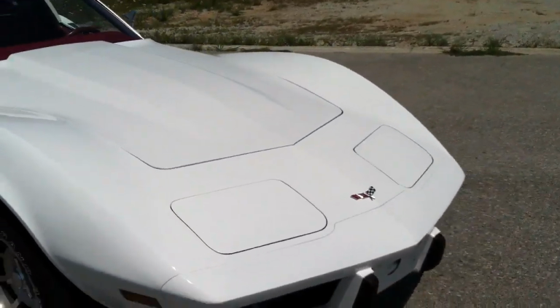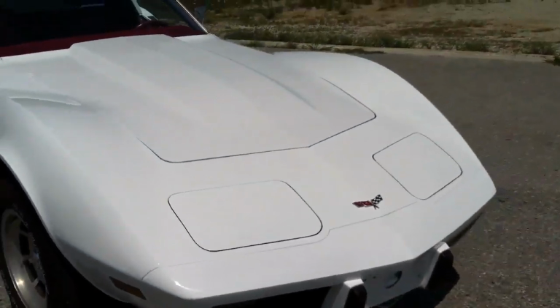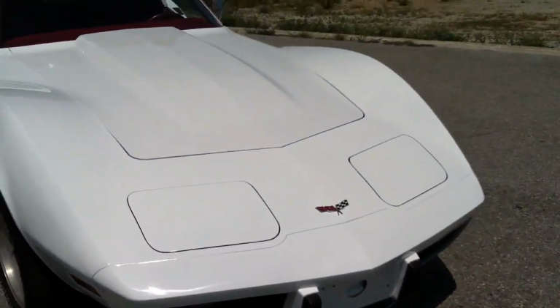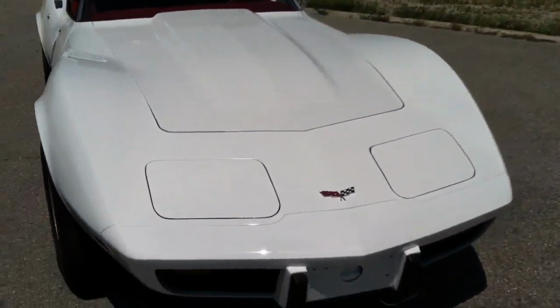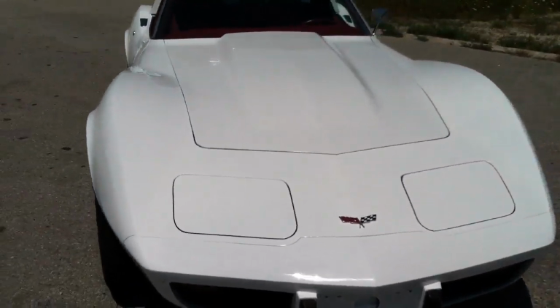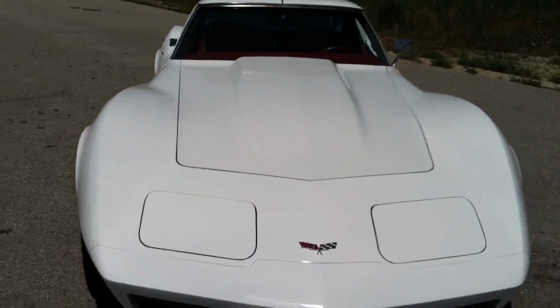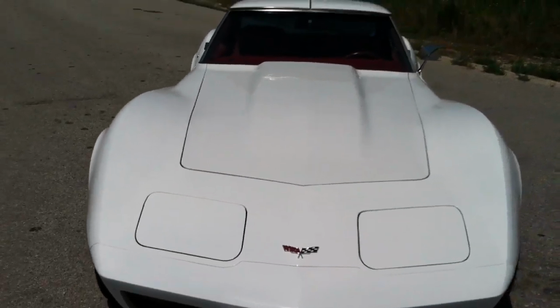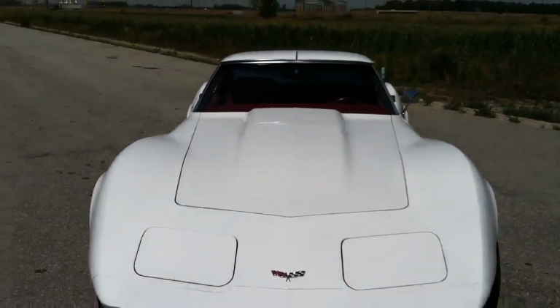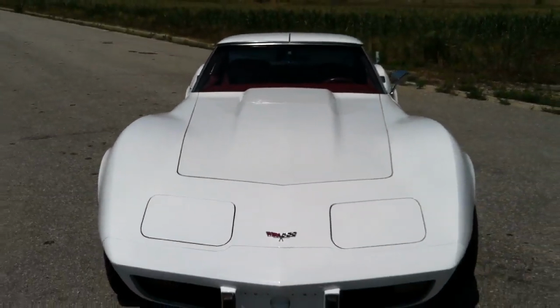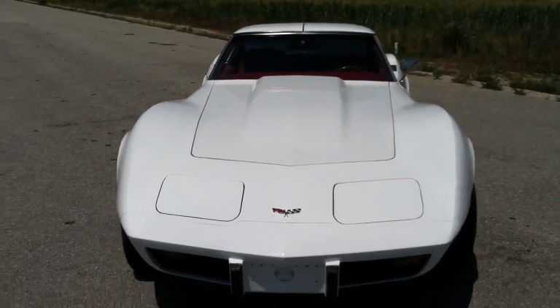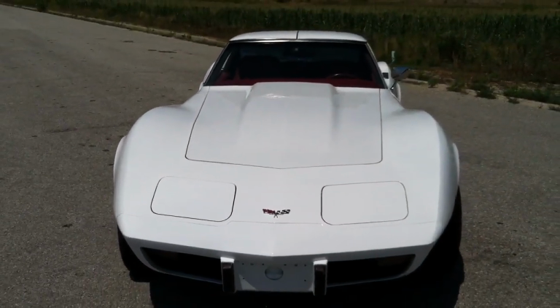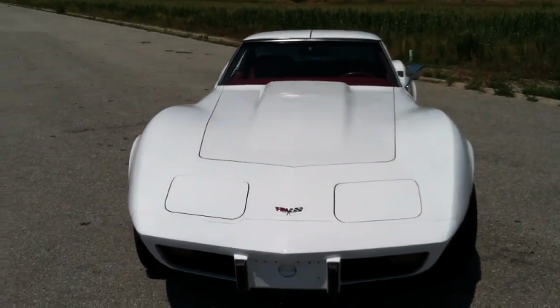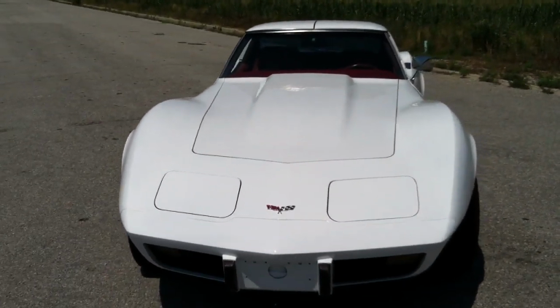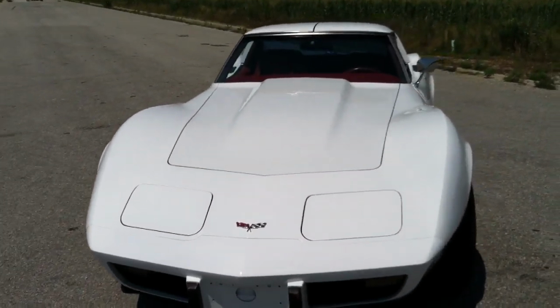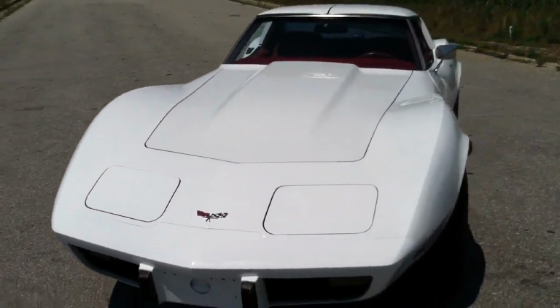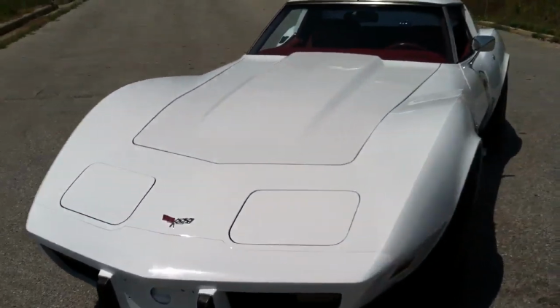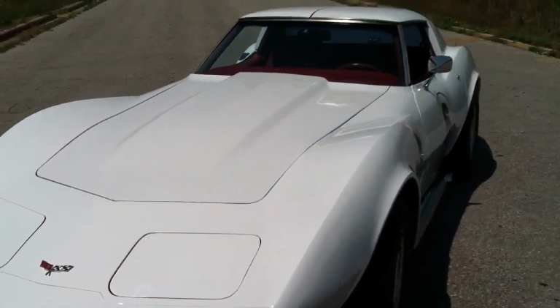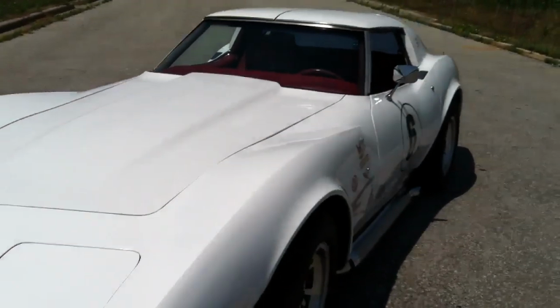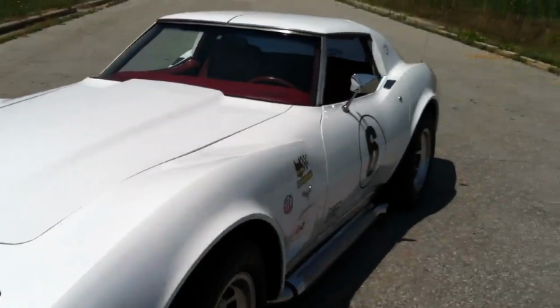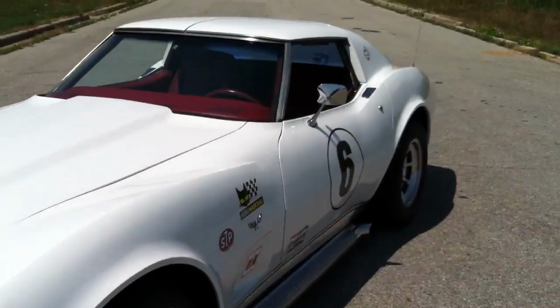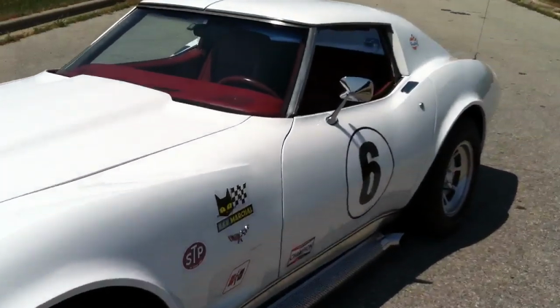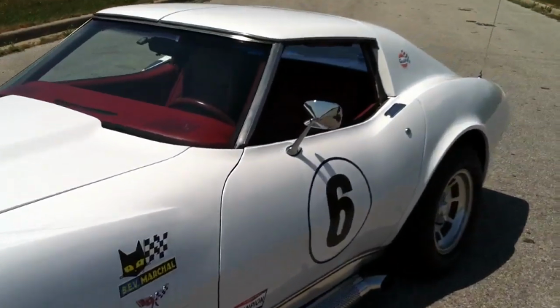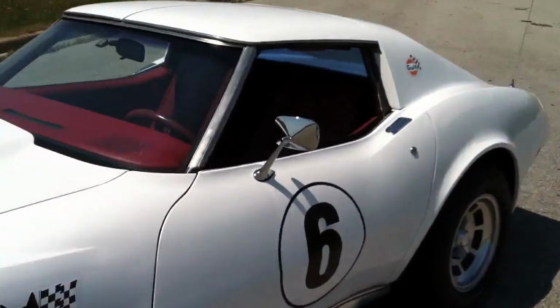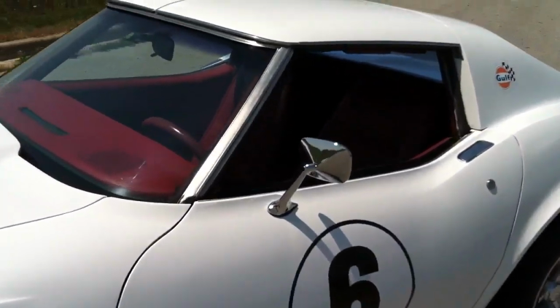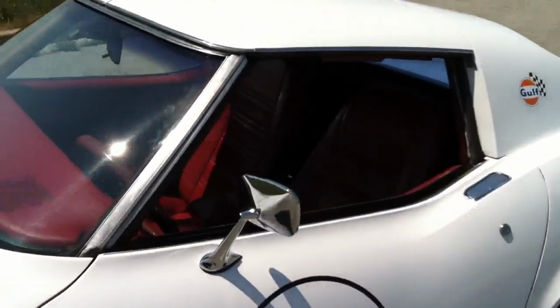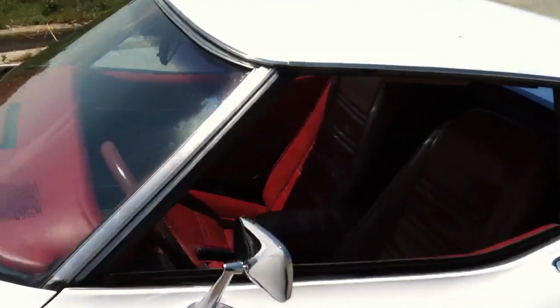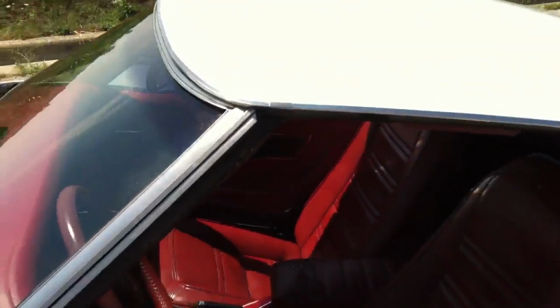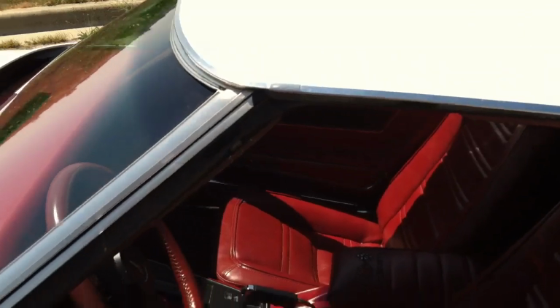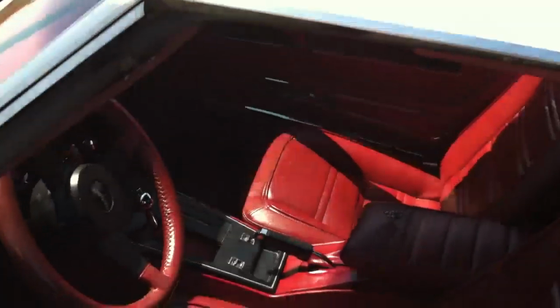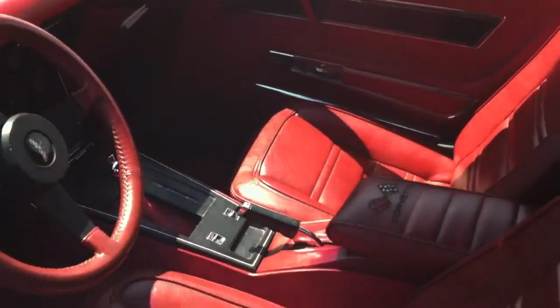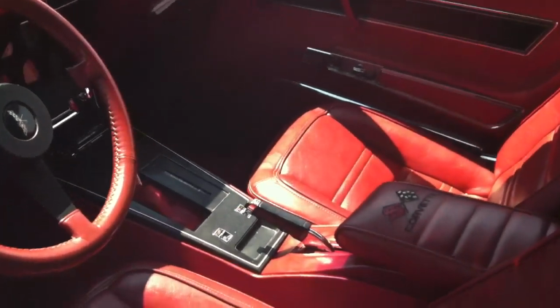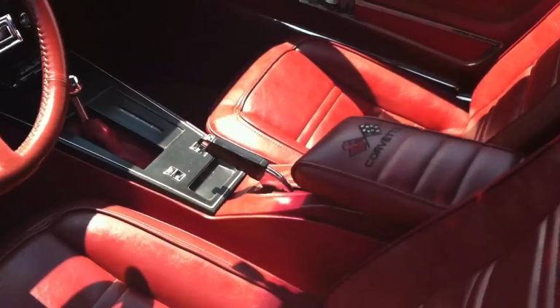It does have new paint. It's got a little bit of custom motor work. Interior's like new.